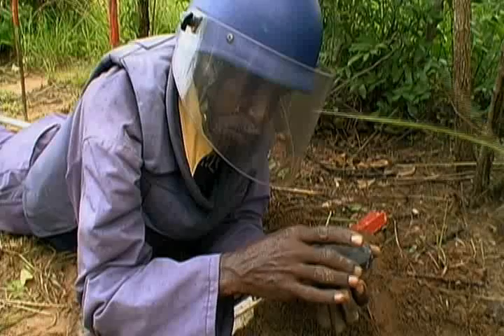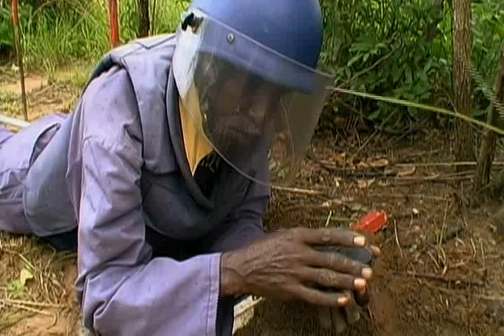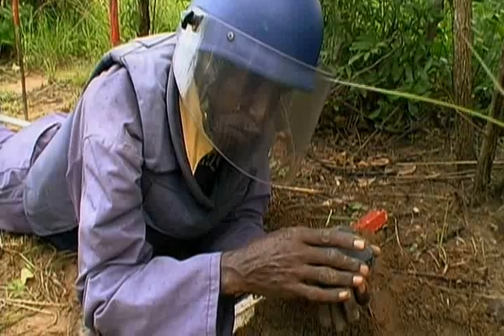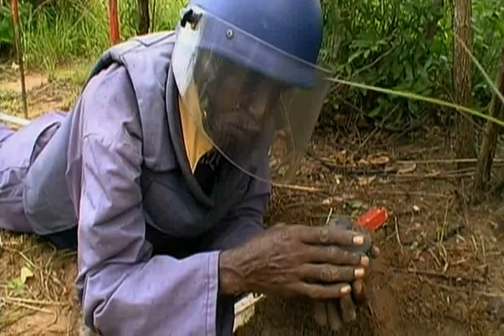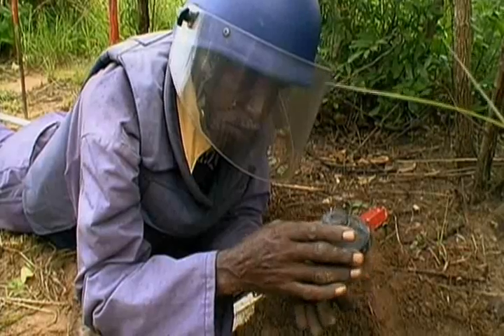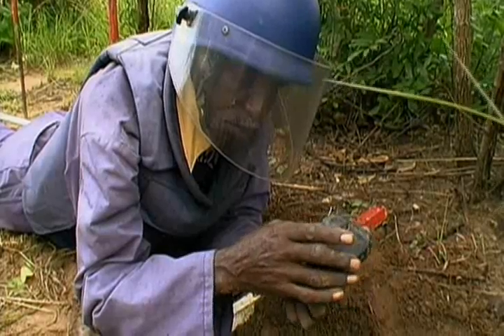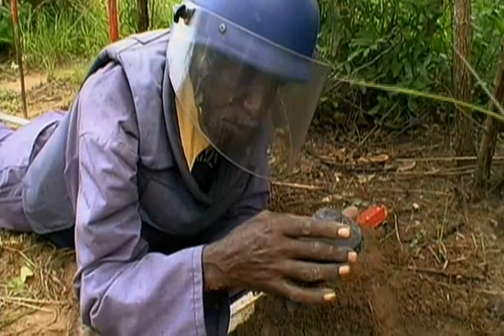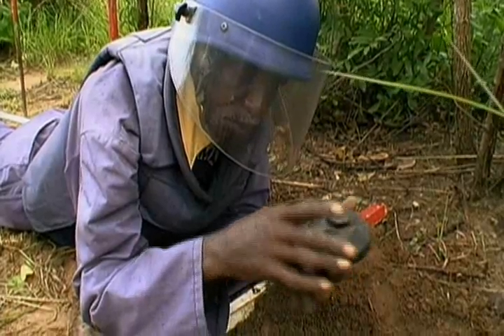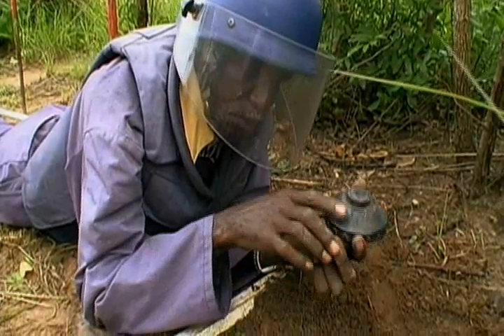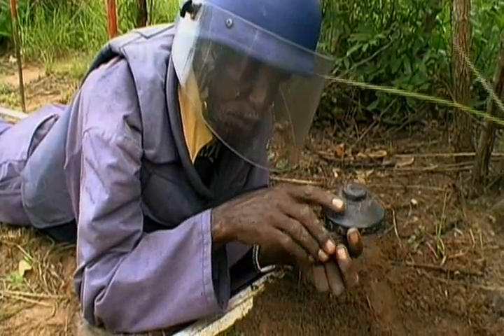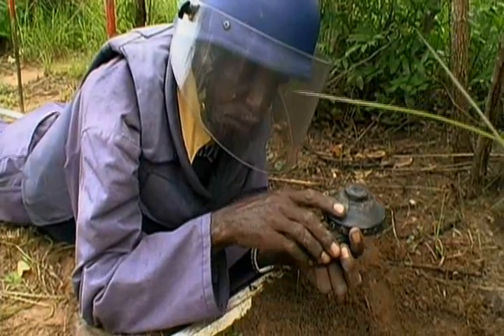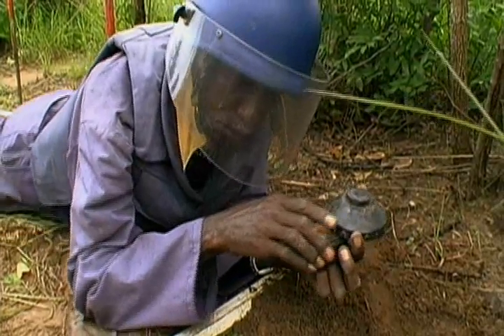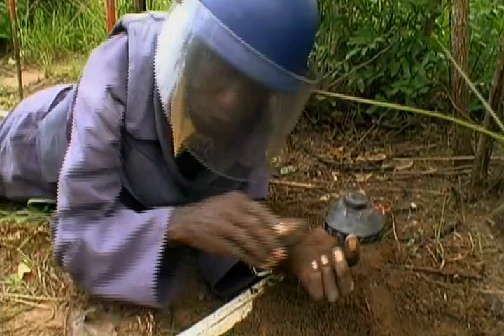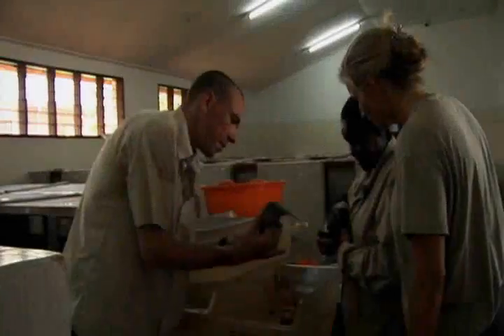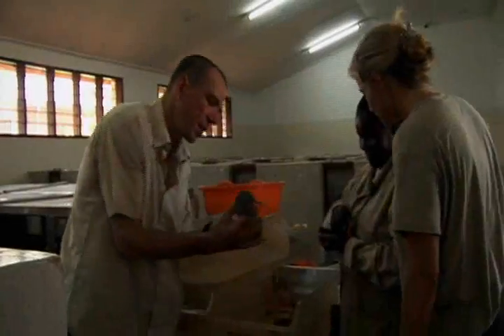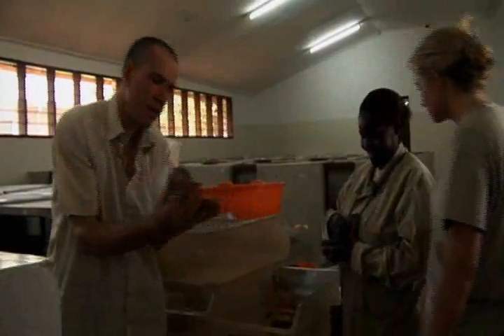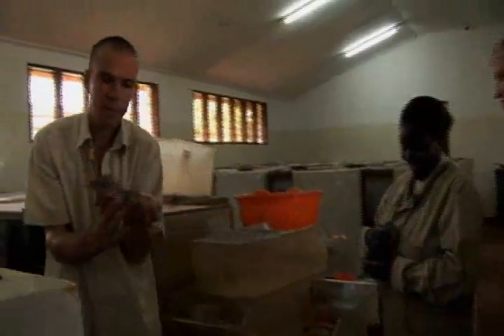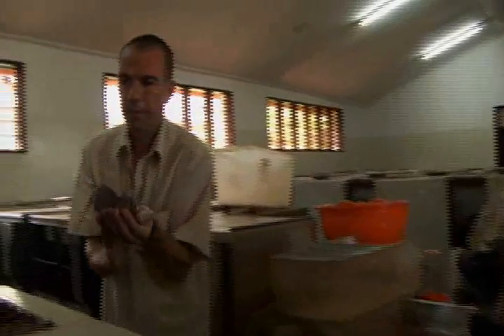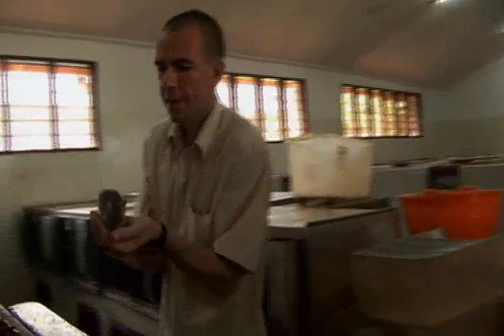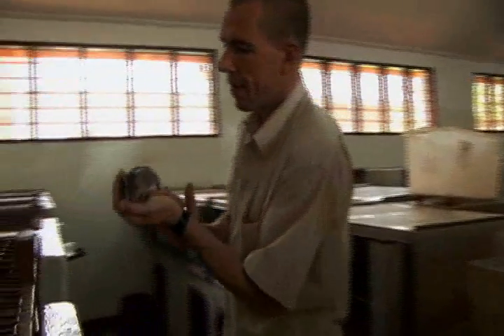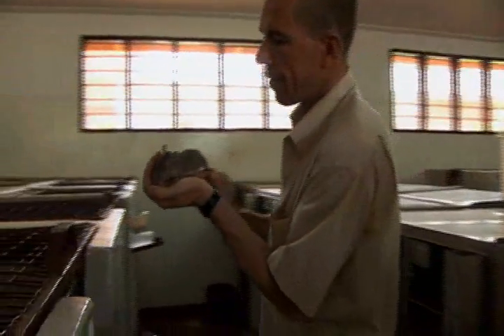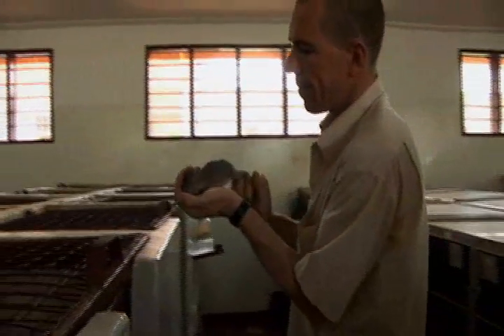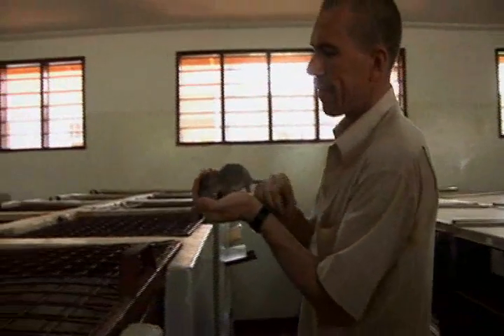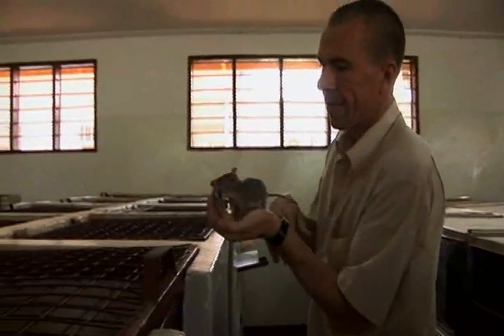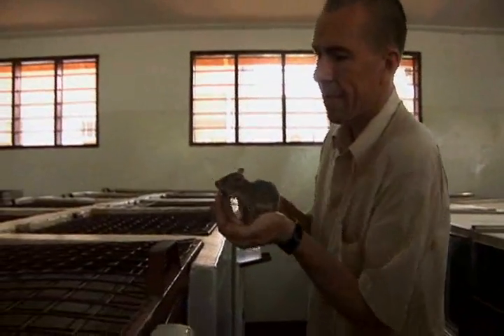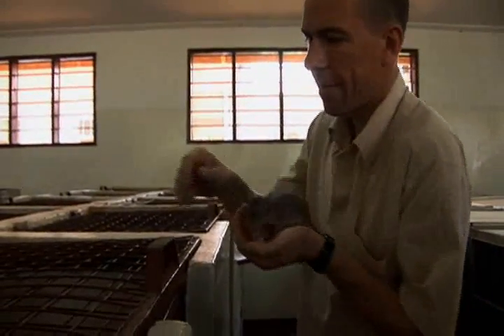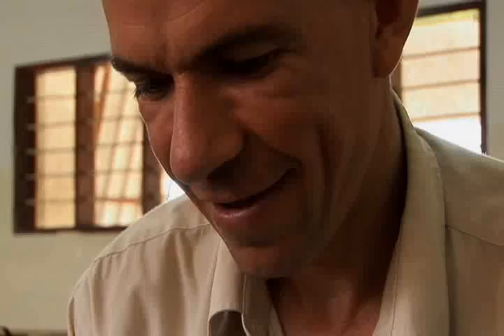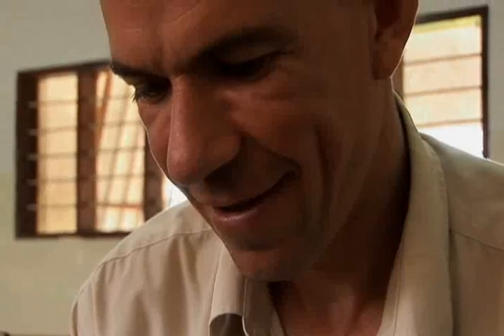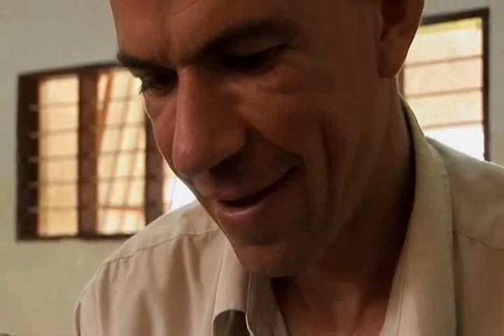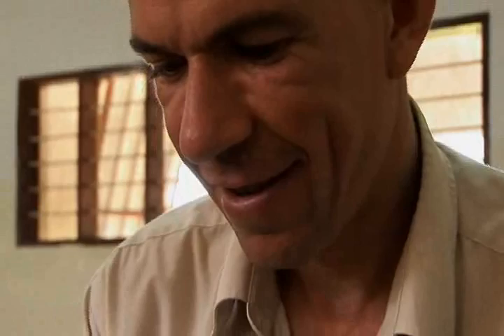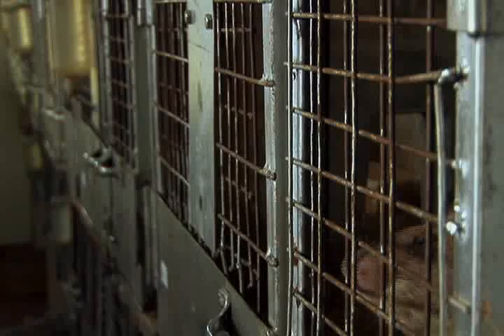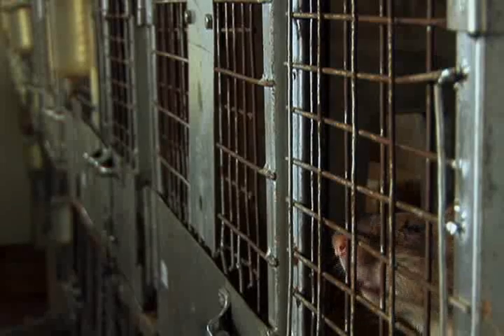But finding and removing landmines — or demining — is dangerous work. Bart Wiegens, a product designer, was searching for solutions to this problem. And that's when he turned to rats.